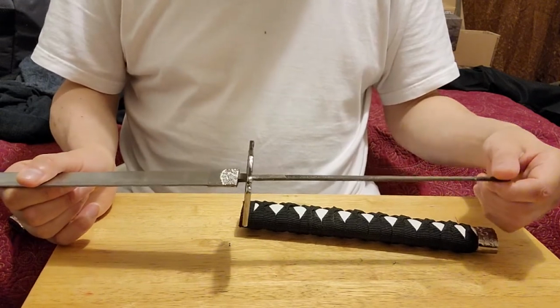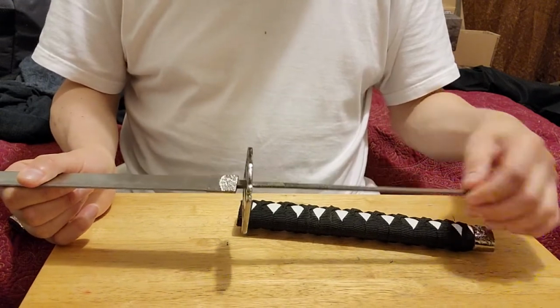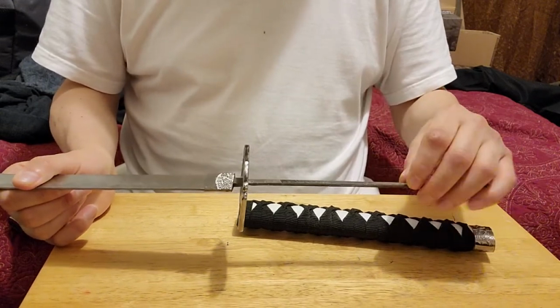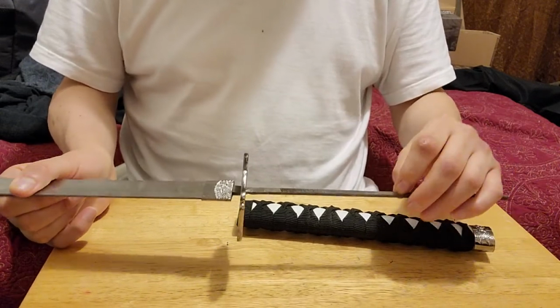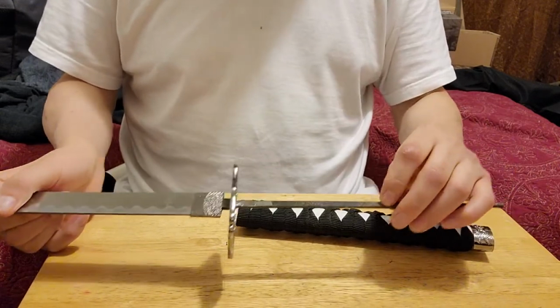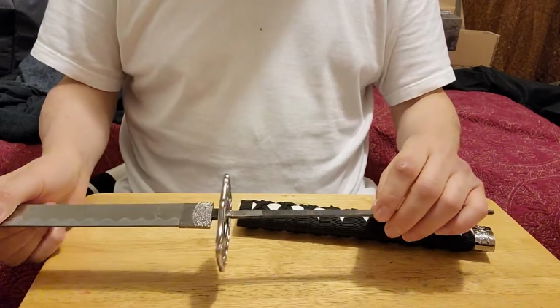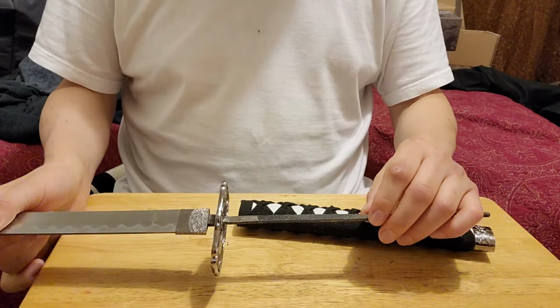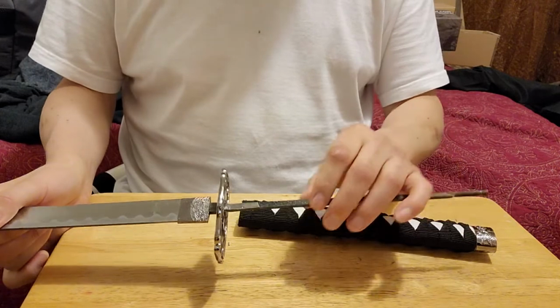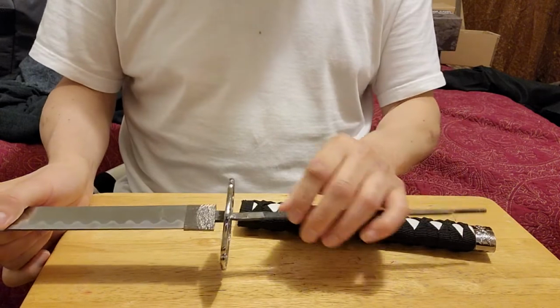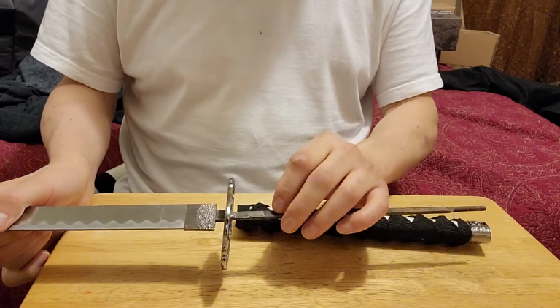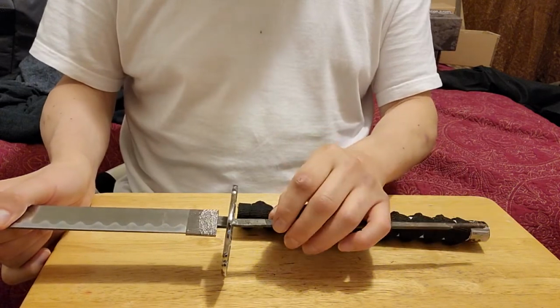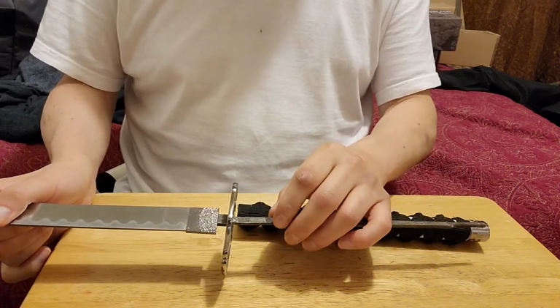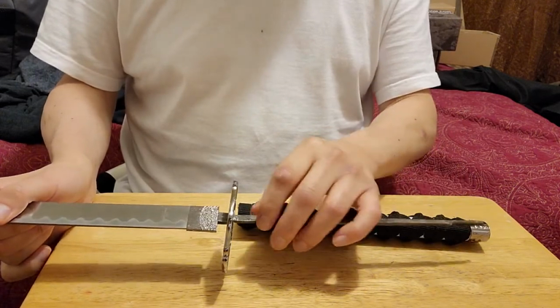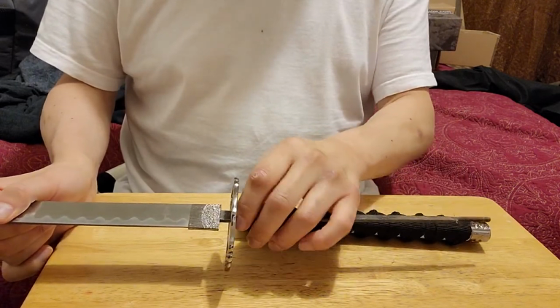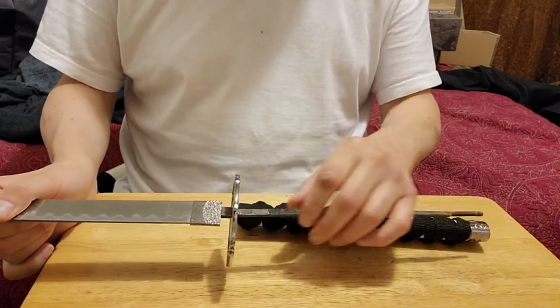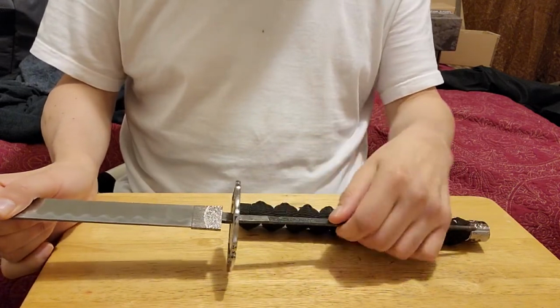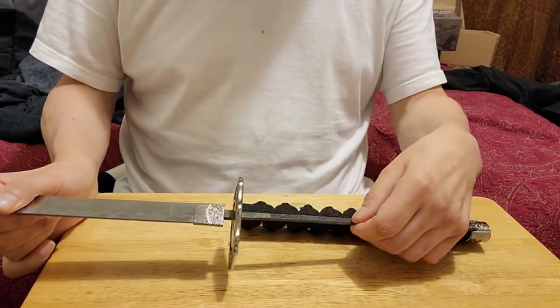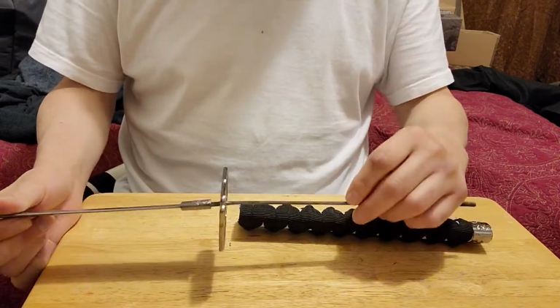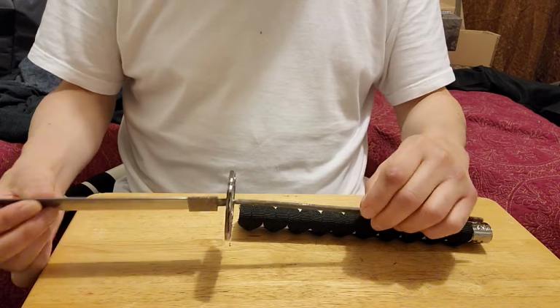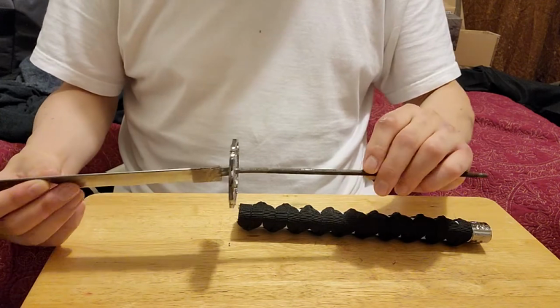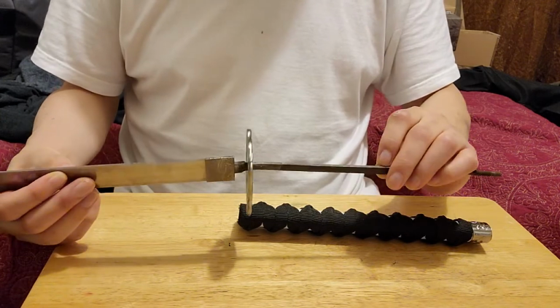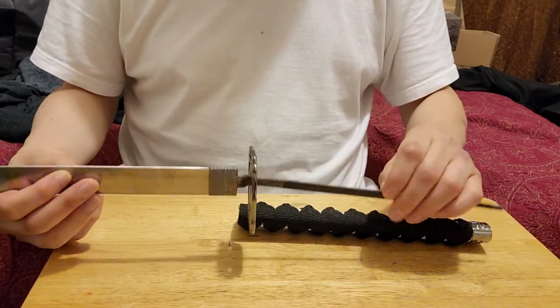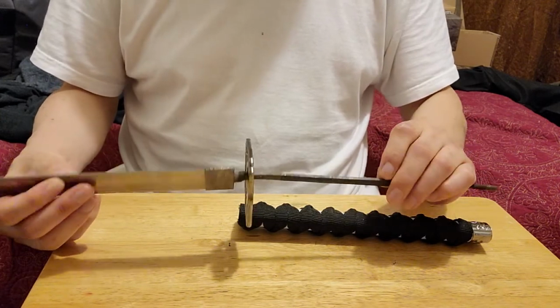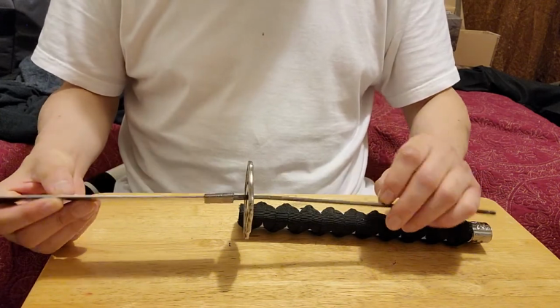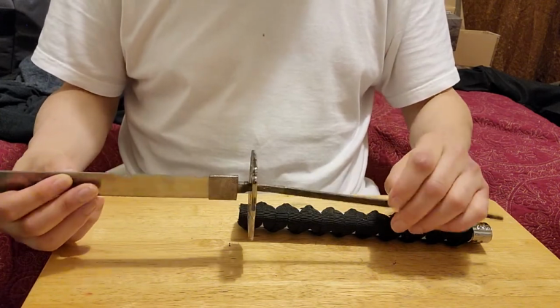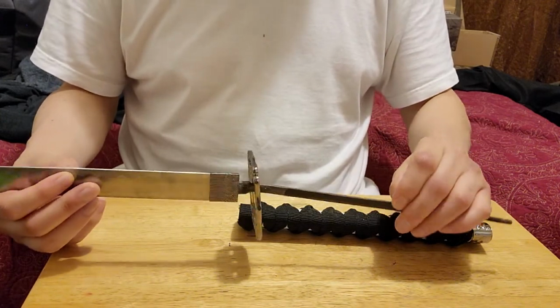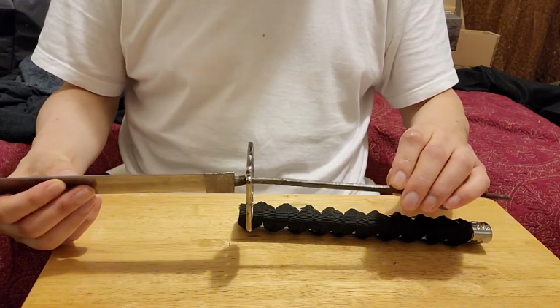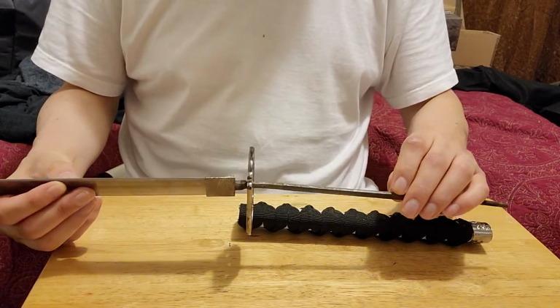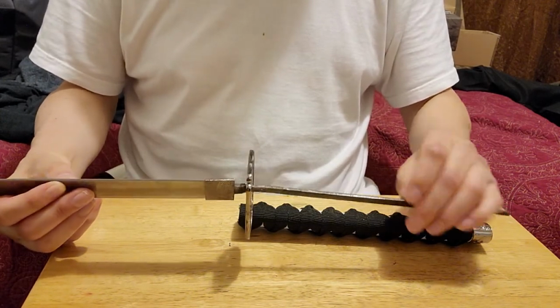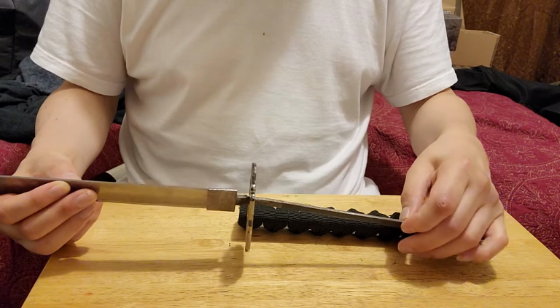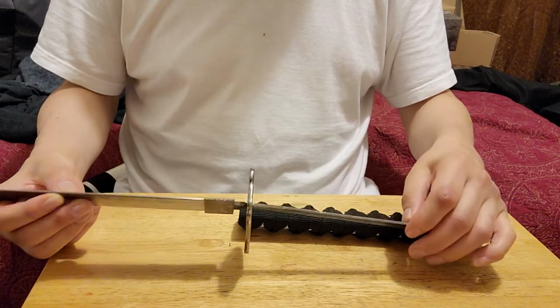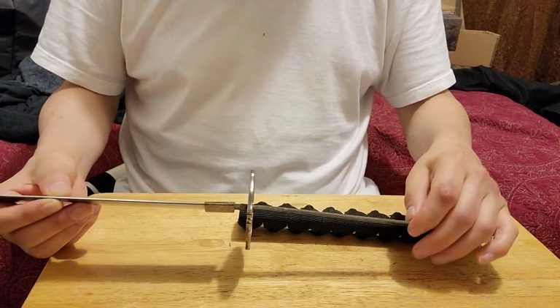The tang is around a quarter of an inch wide, a little bit bigger than a quarter of an inch. The thickness is probably around a sixteenth of an inch.